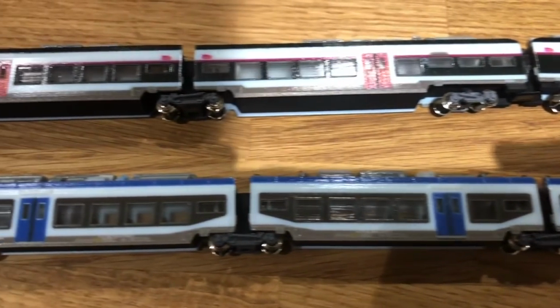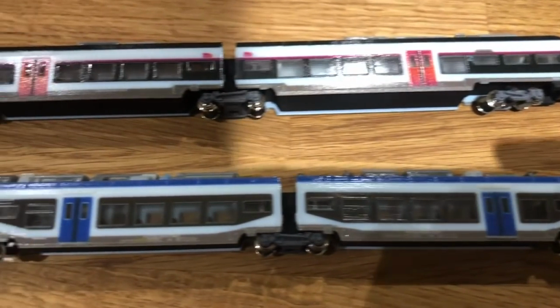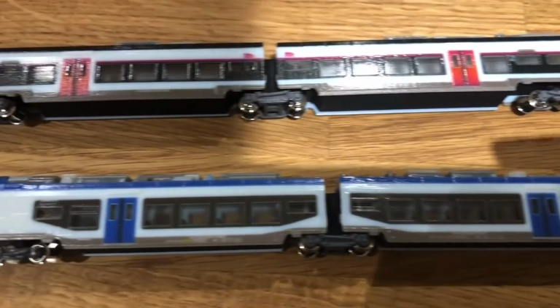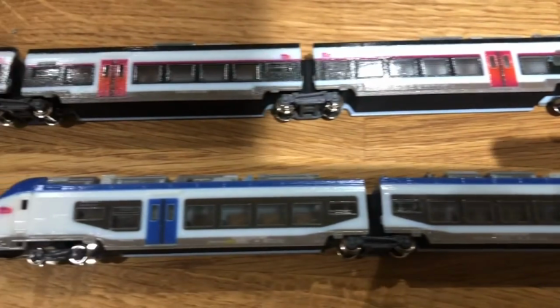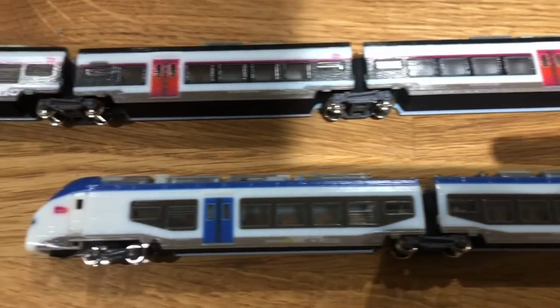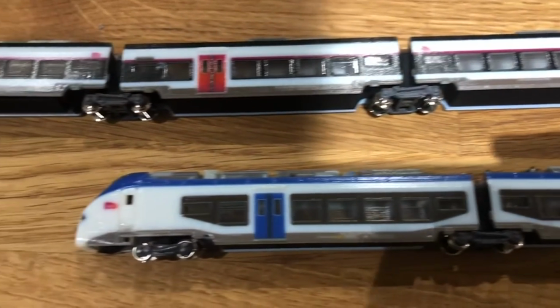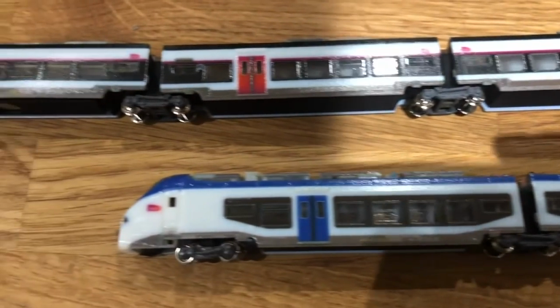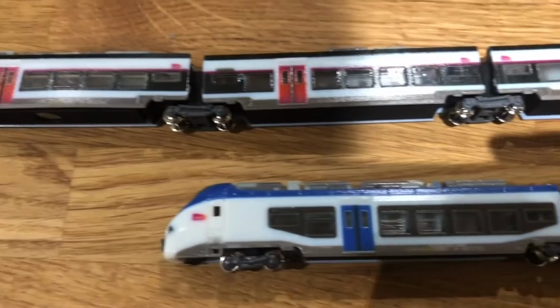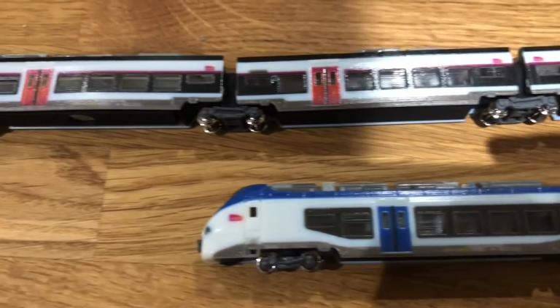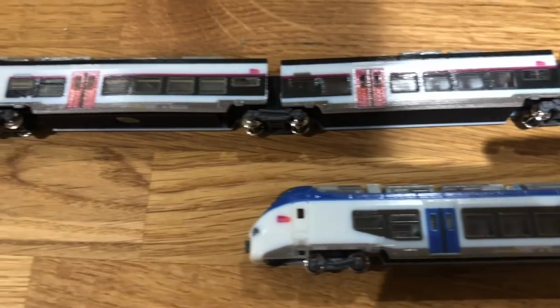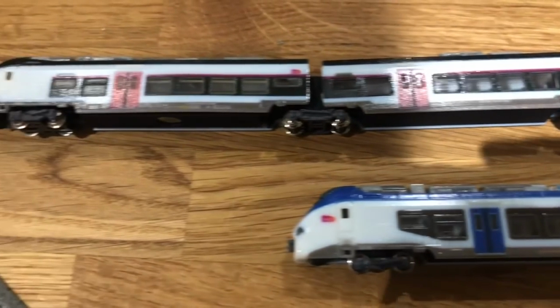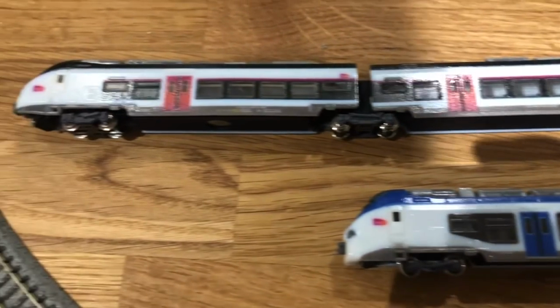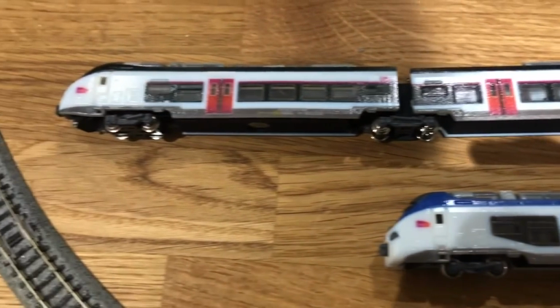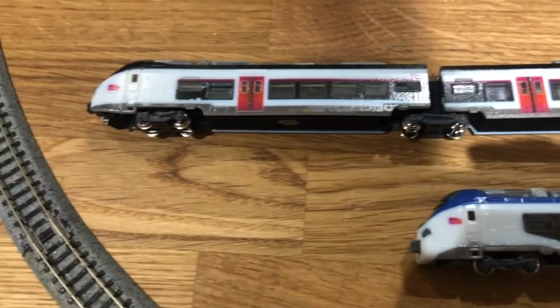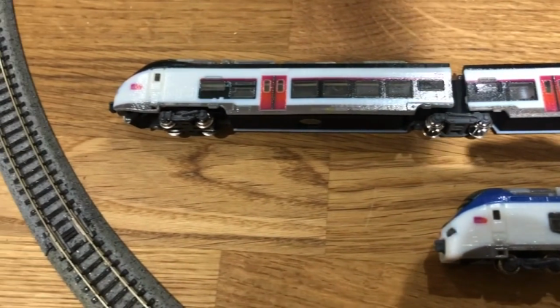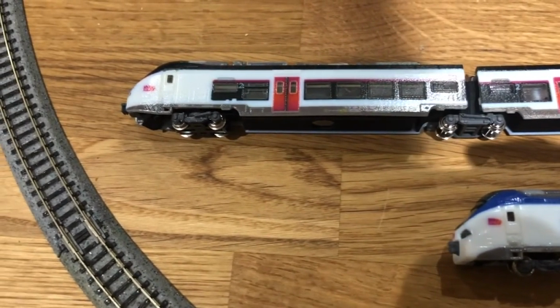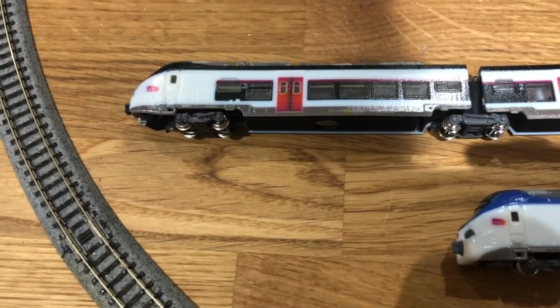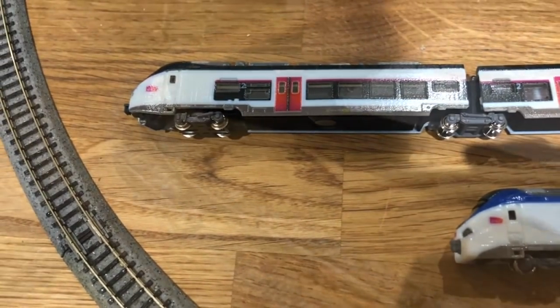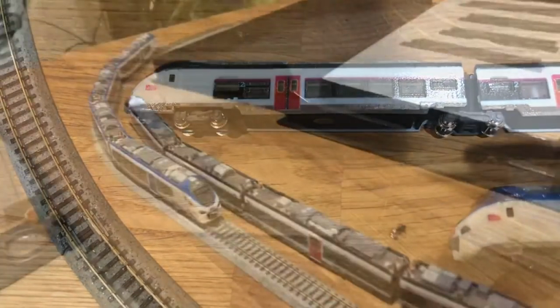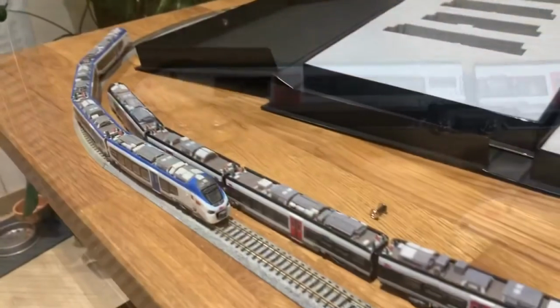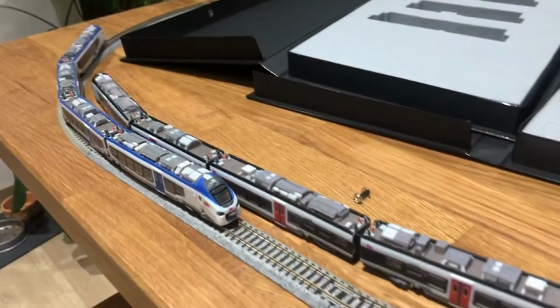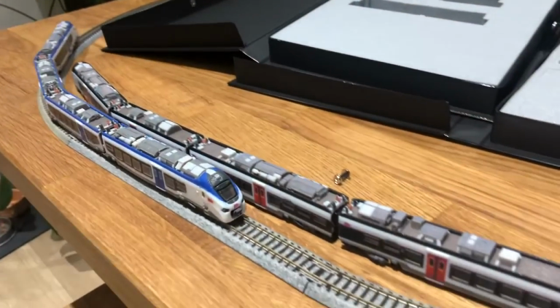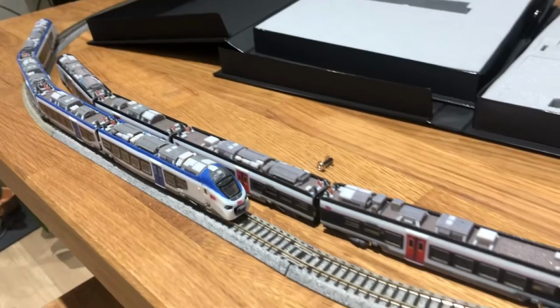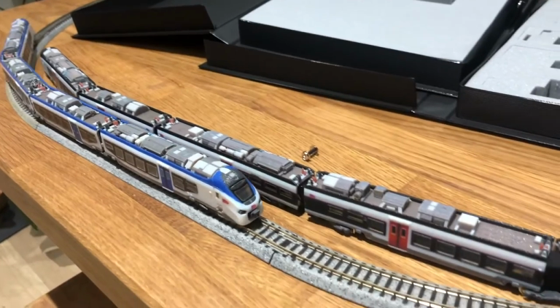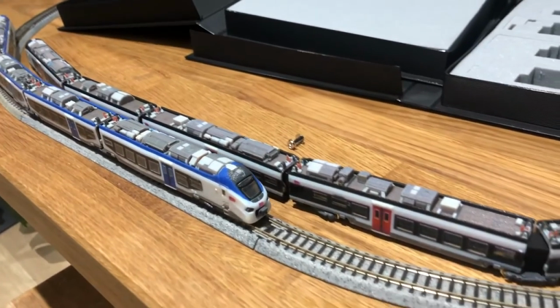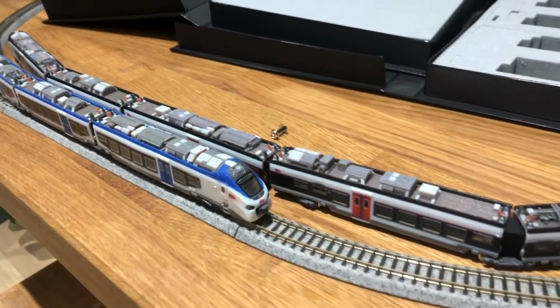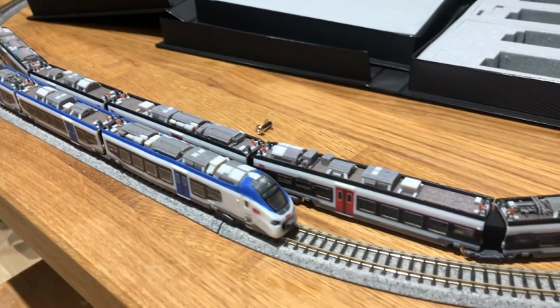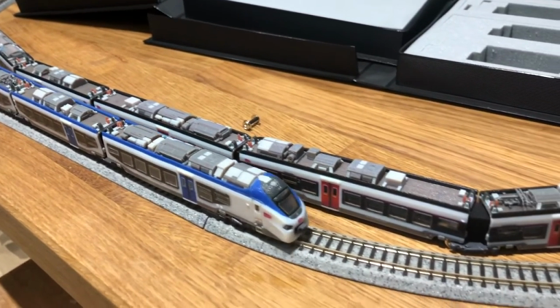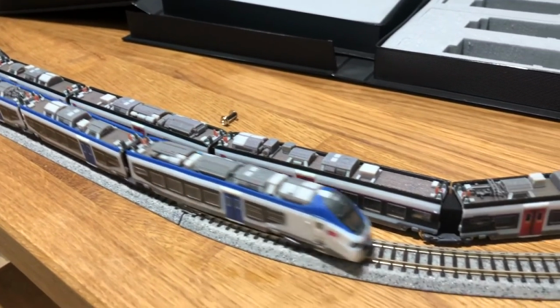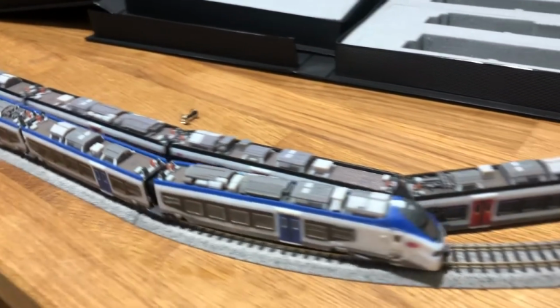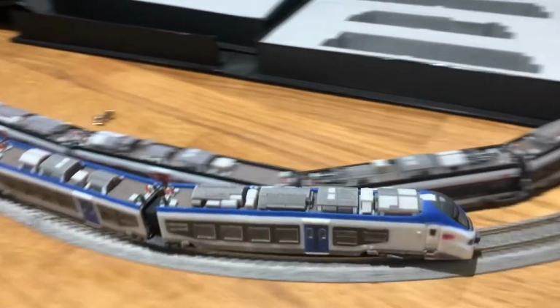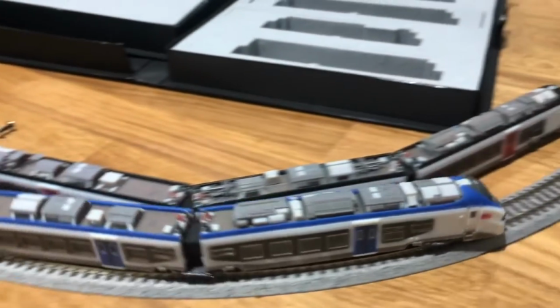I'm going to start running these in — I think they're perhaps just needing a little bit of time to bed the motors in. And then I'm going to convert them to DCC, which is something I'll do a little bit later.